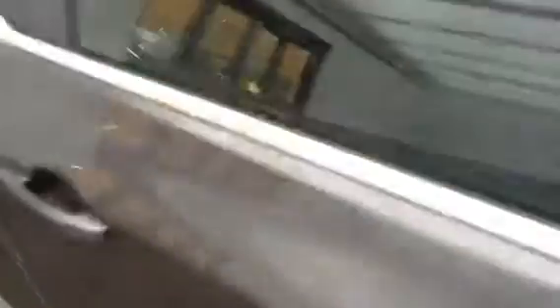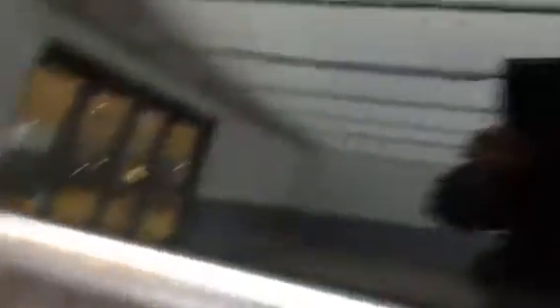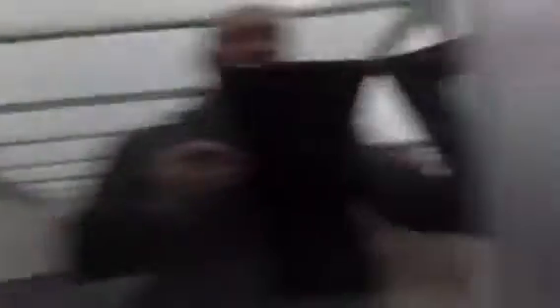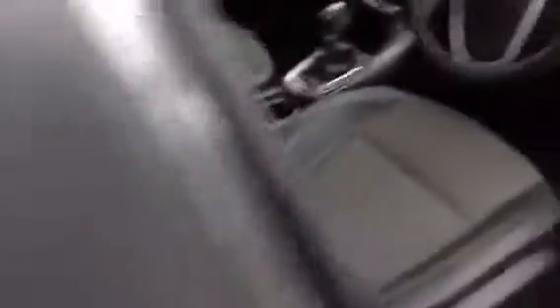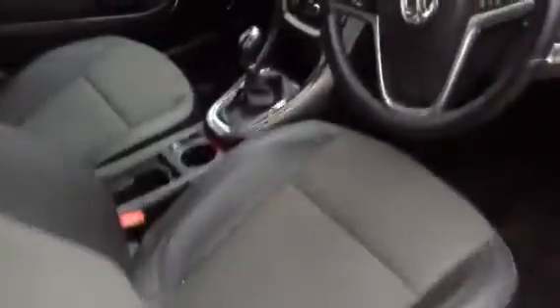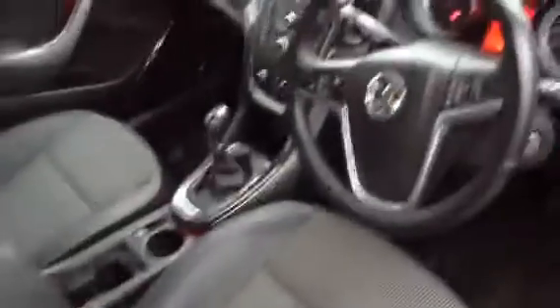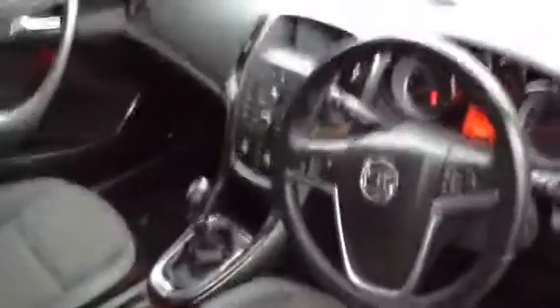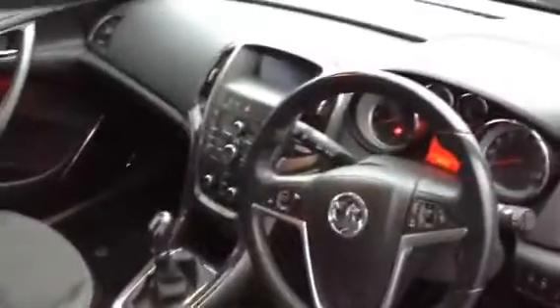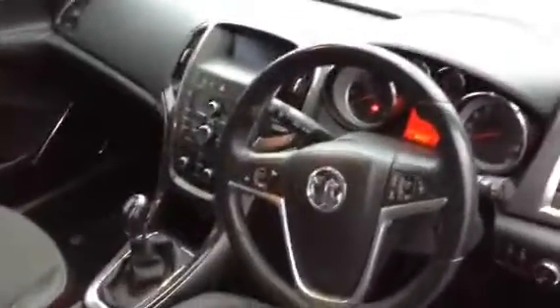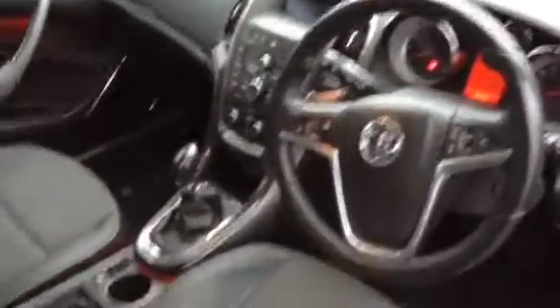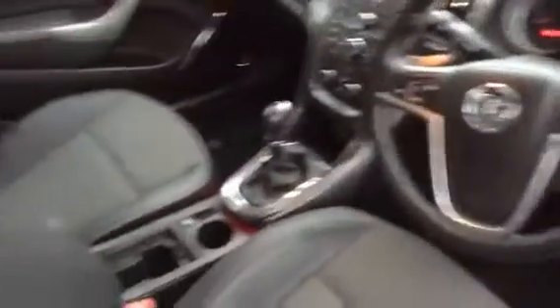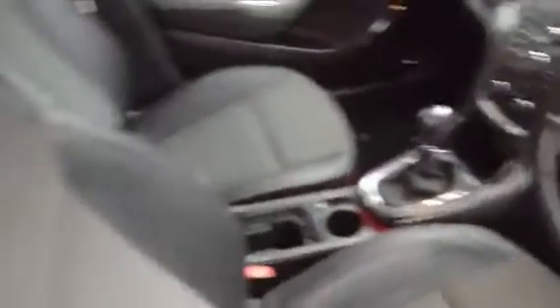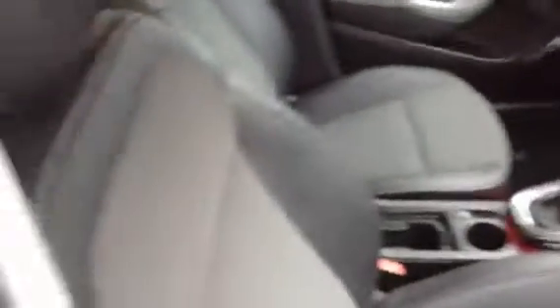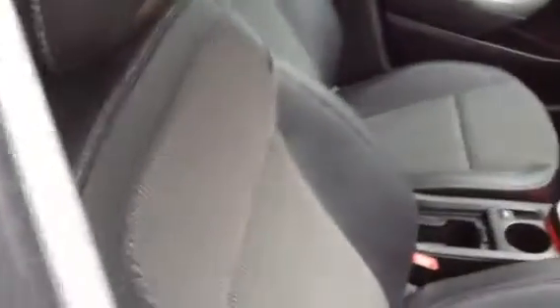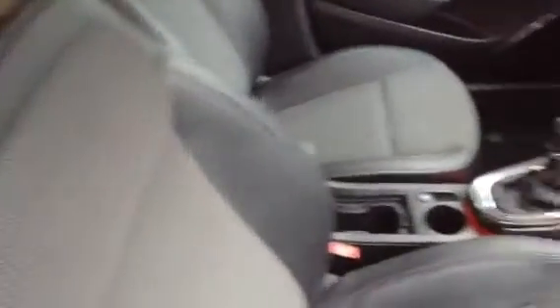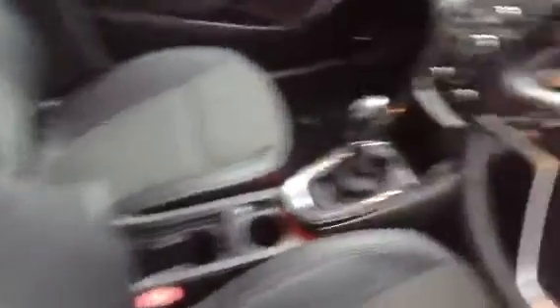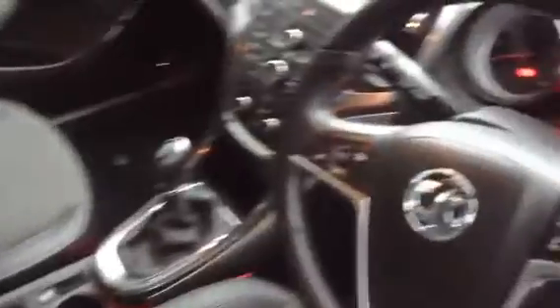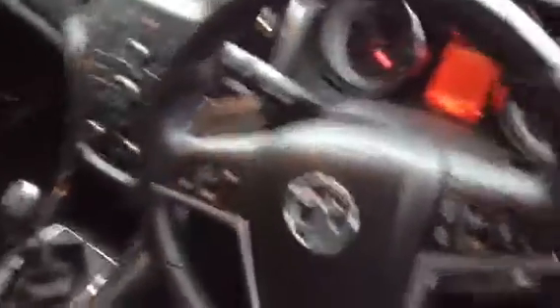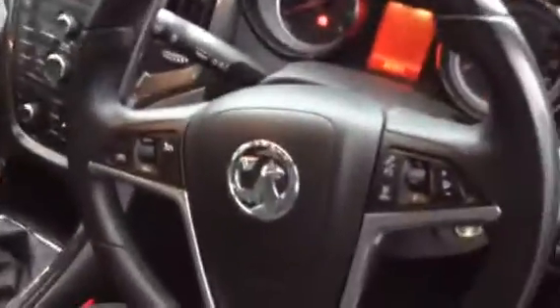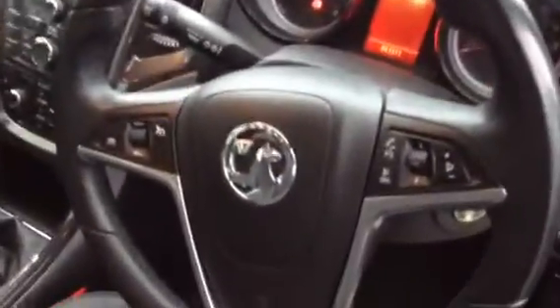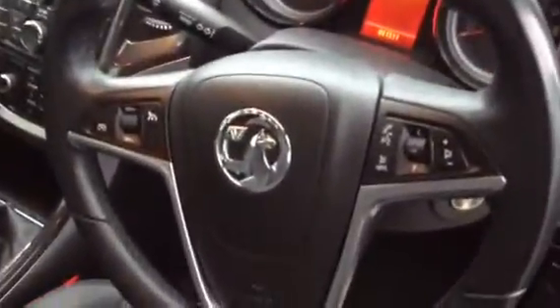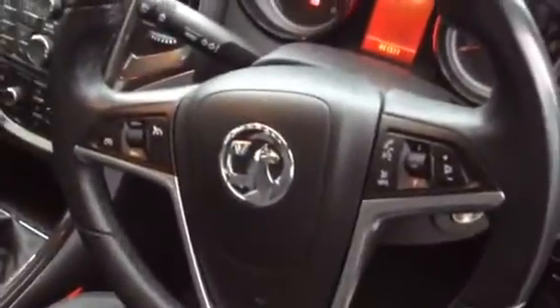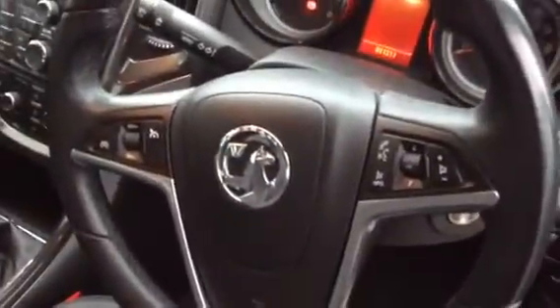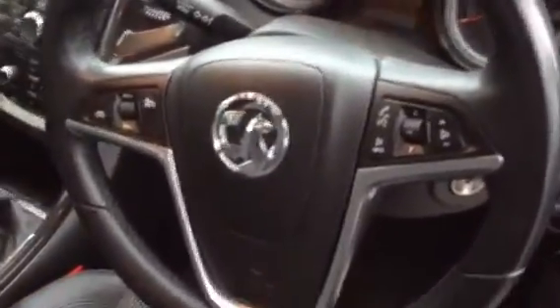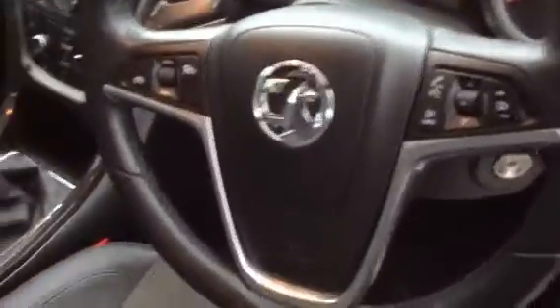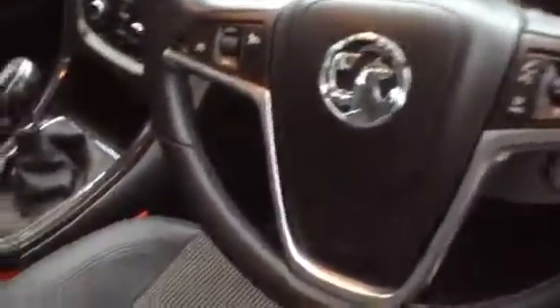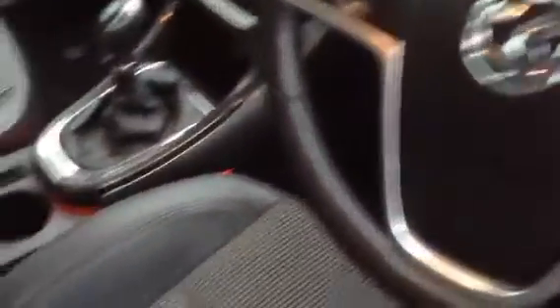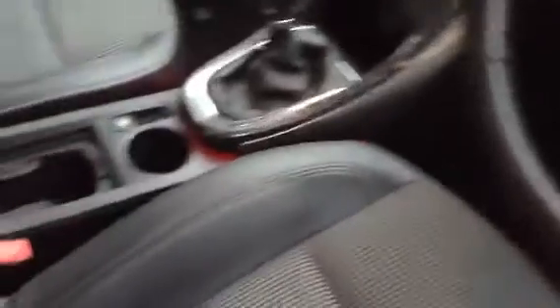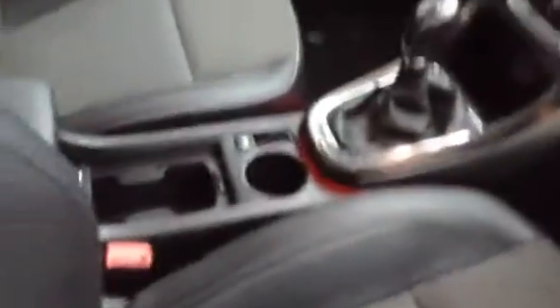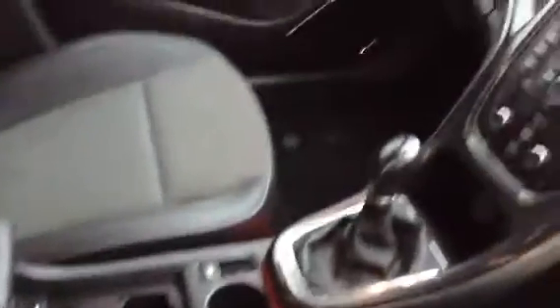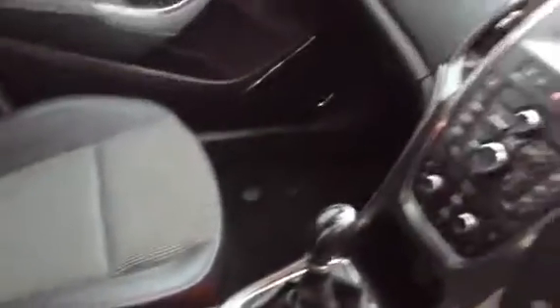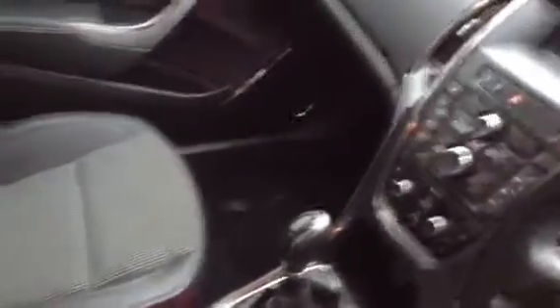Take you inside. Half leather interior. Multi-function steering wheel. Air conditioning.